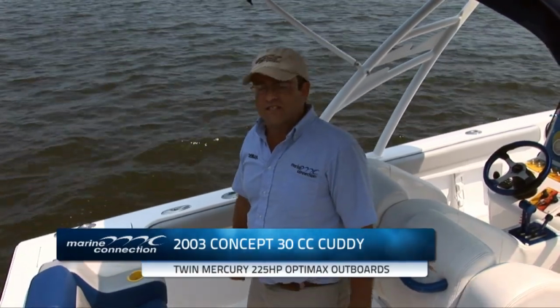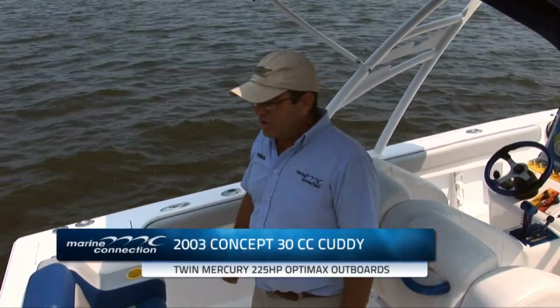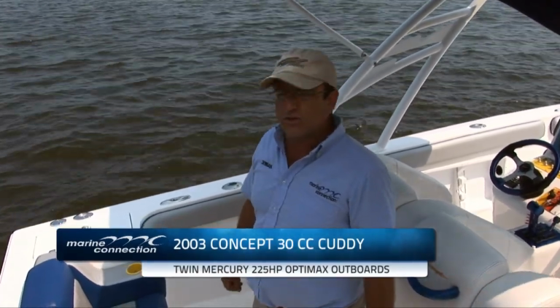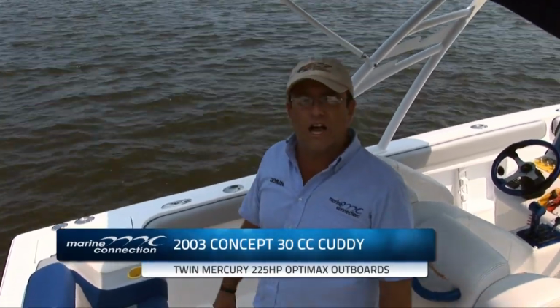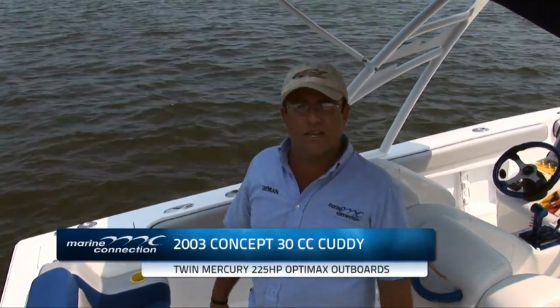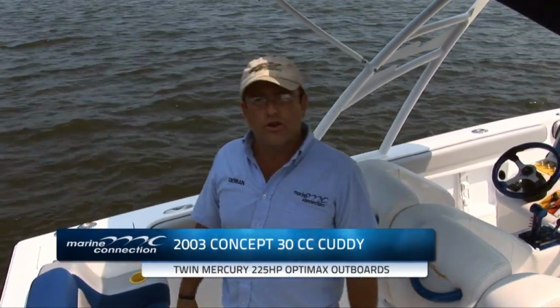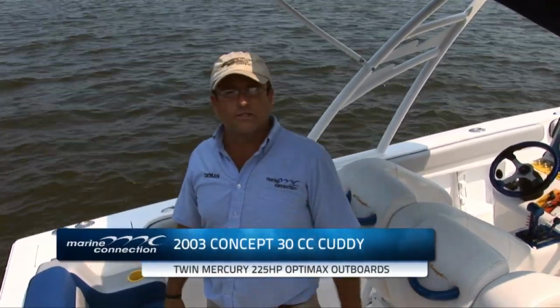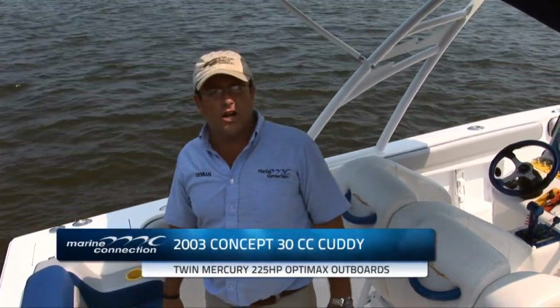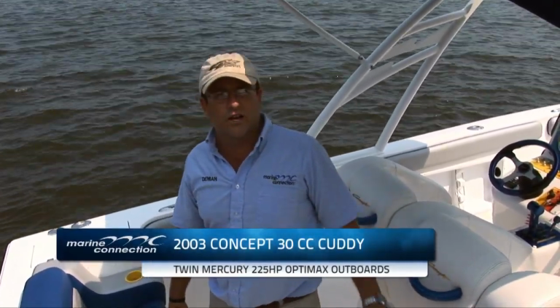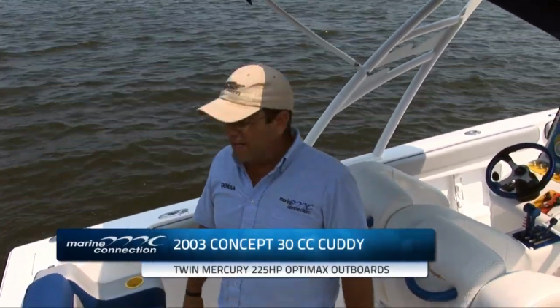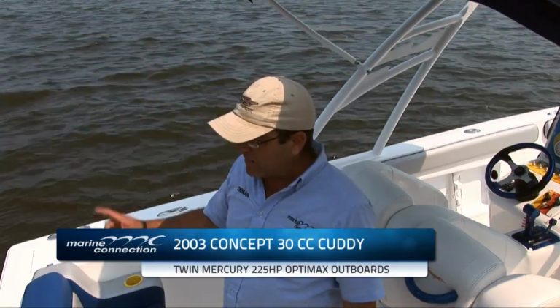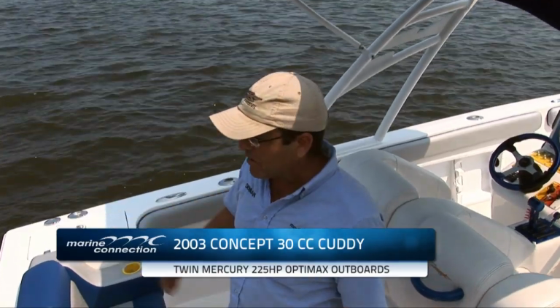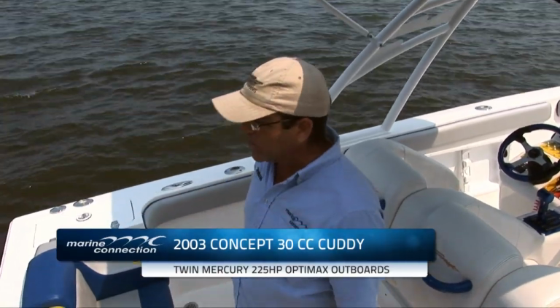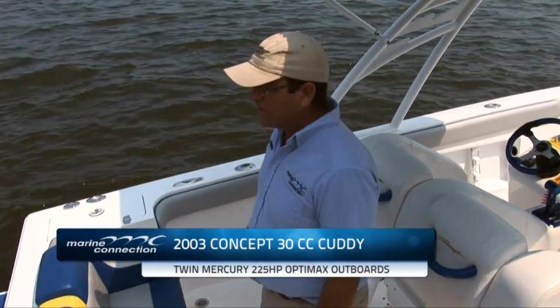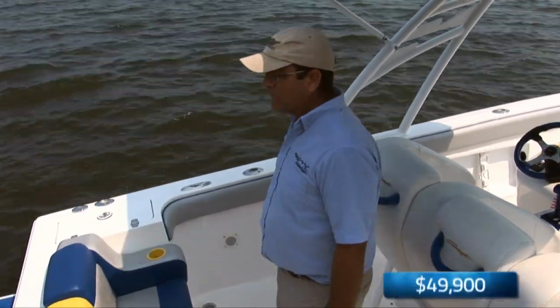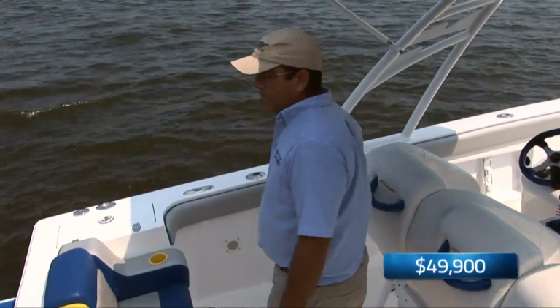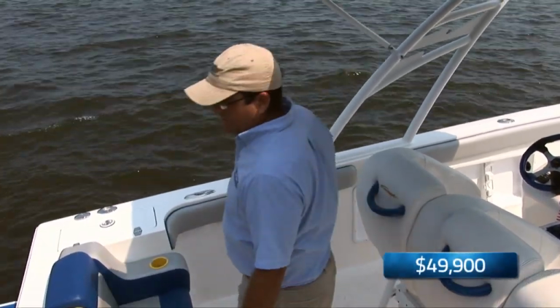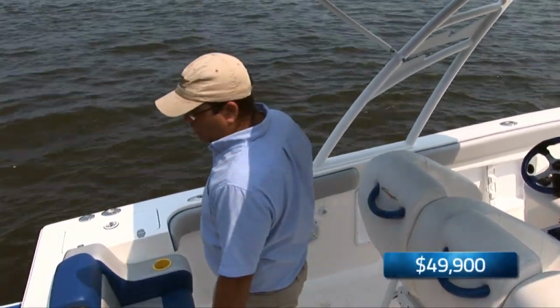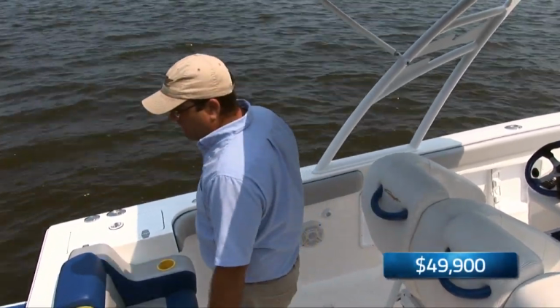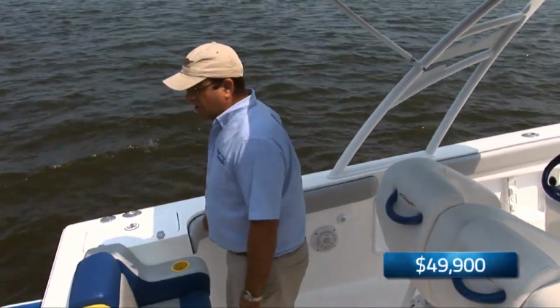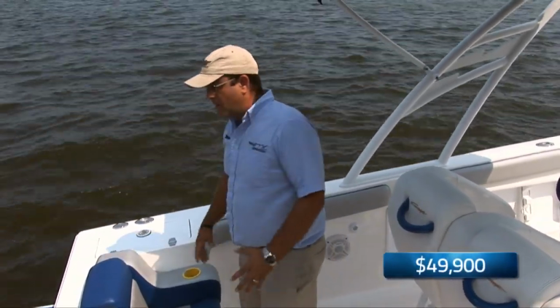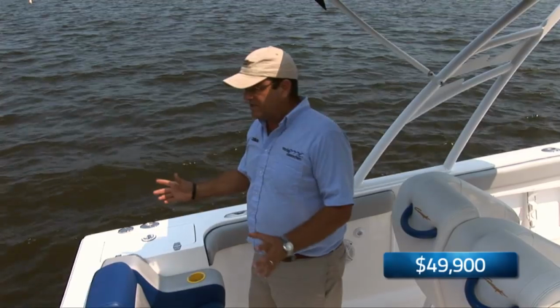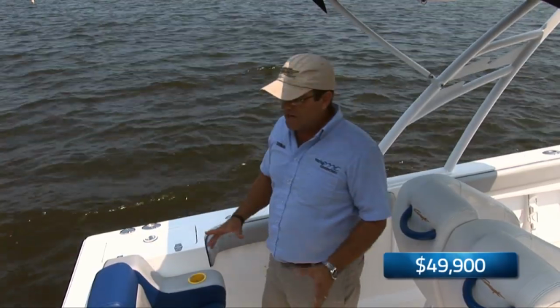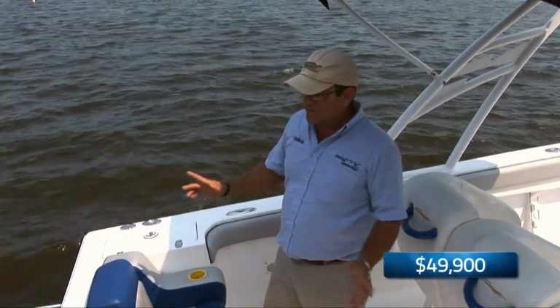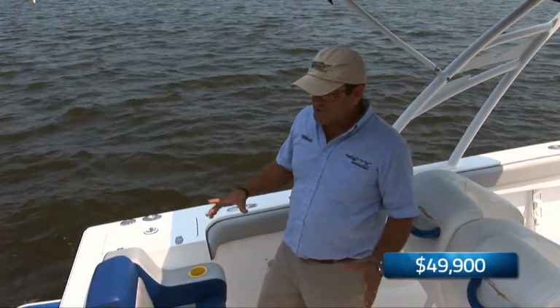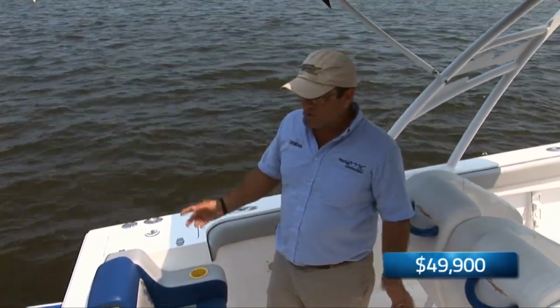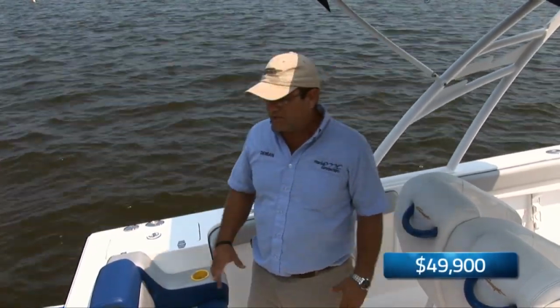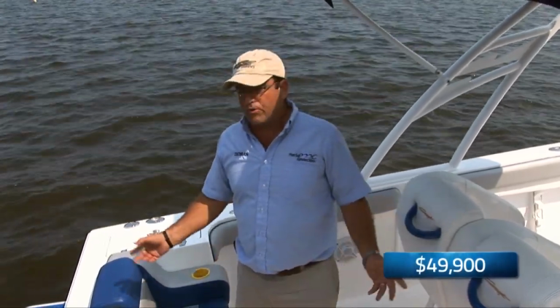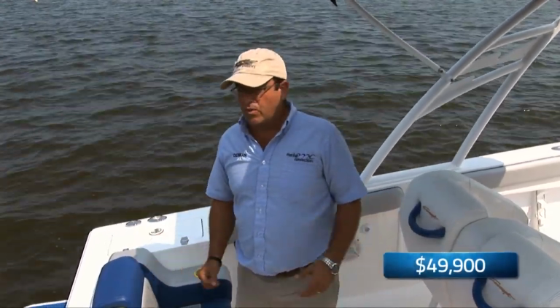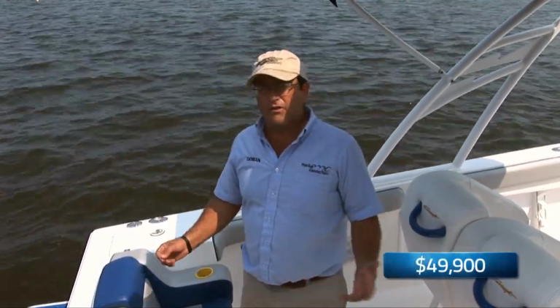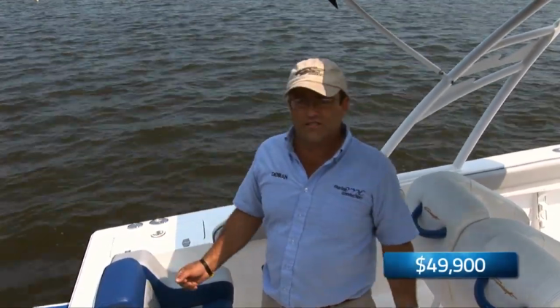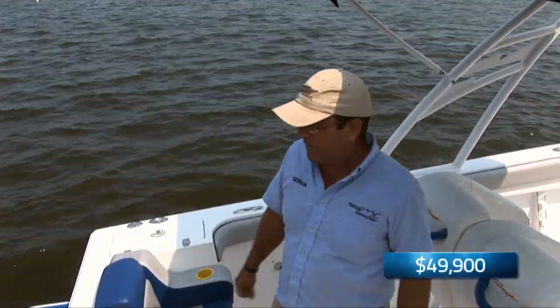This is a 2003 Concept 30-foot center console and it's powered by a pair of Mercury 225 OptiMax motors. Our service department has done a mechanical inspection, checked the lower units, compressions and whatnot. Everything has checked out fine.